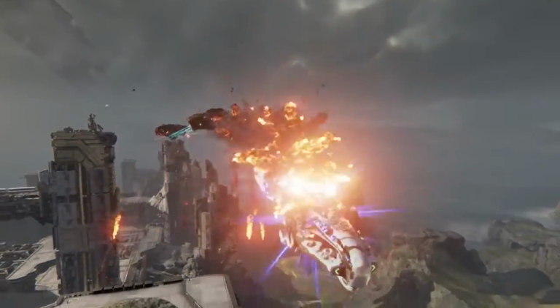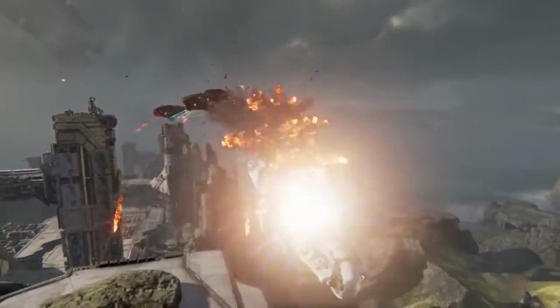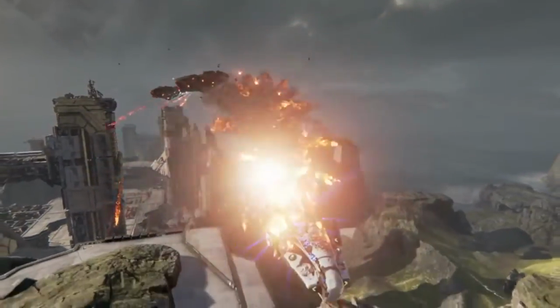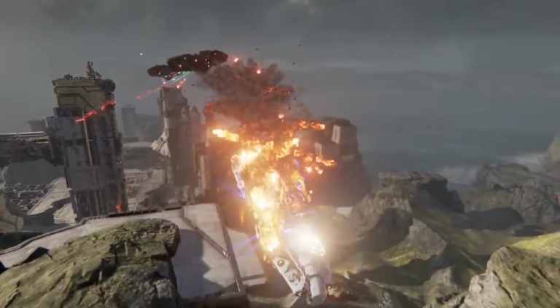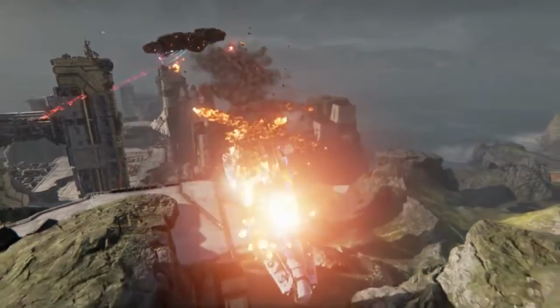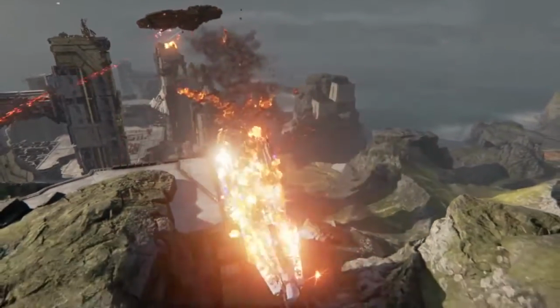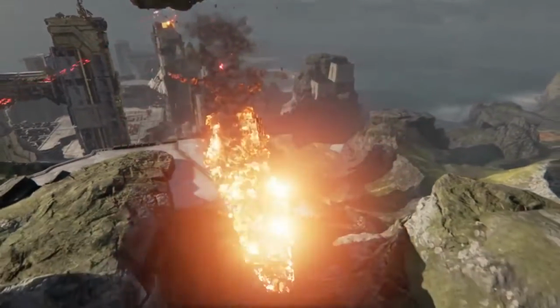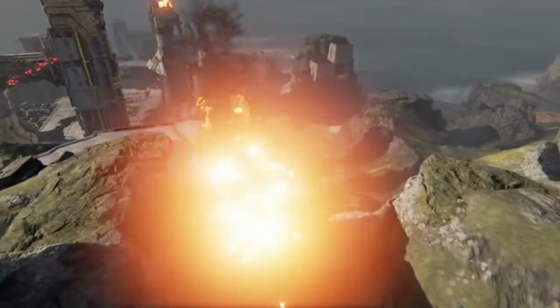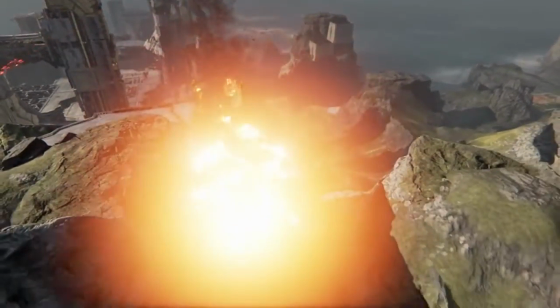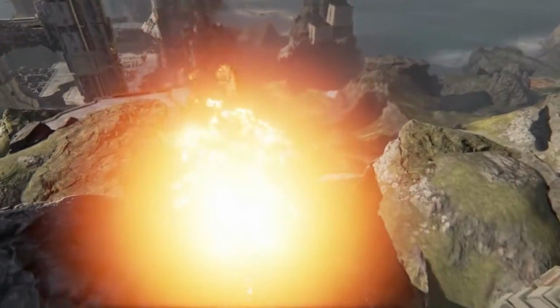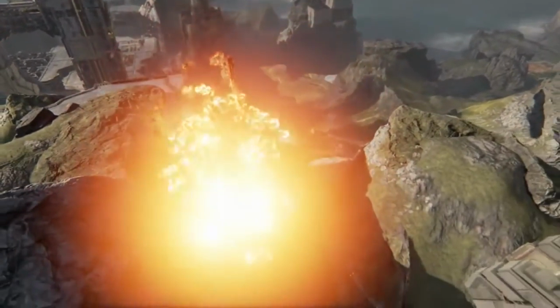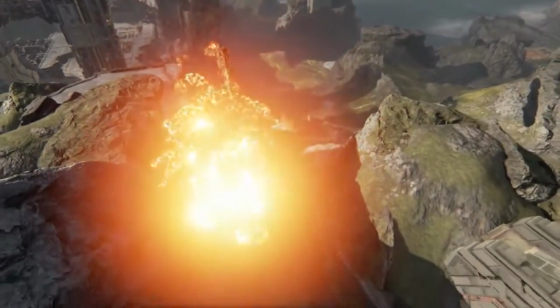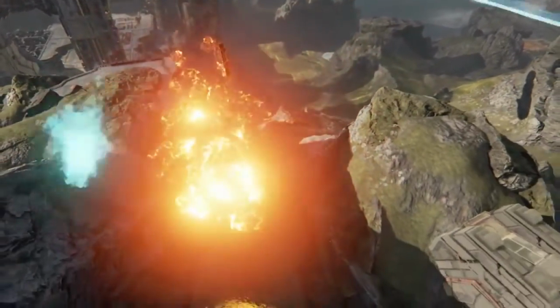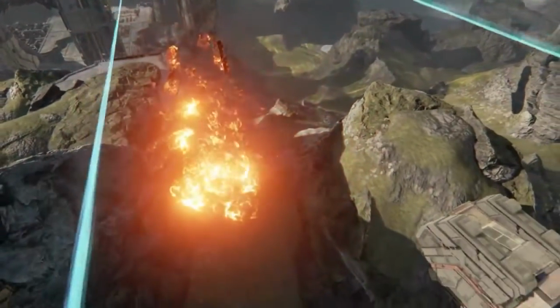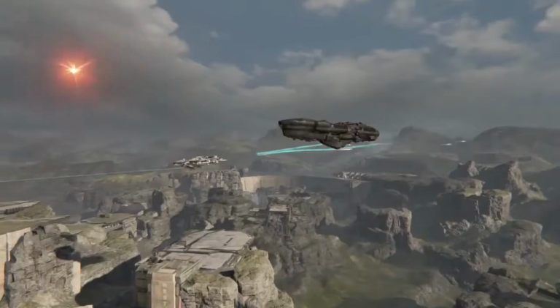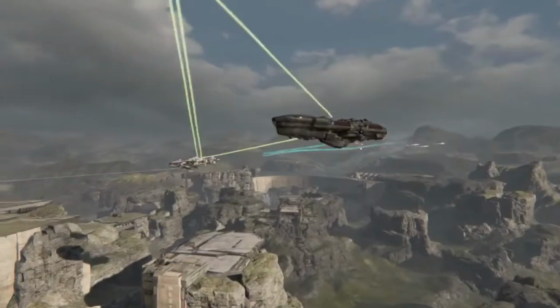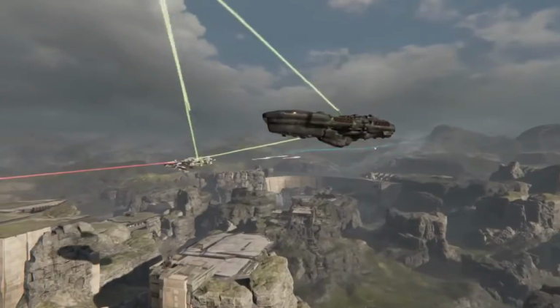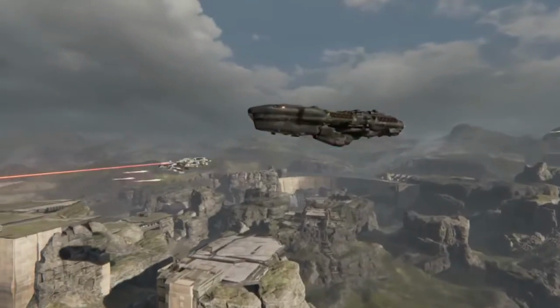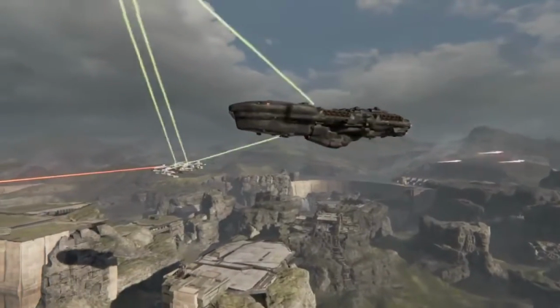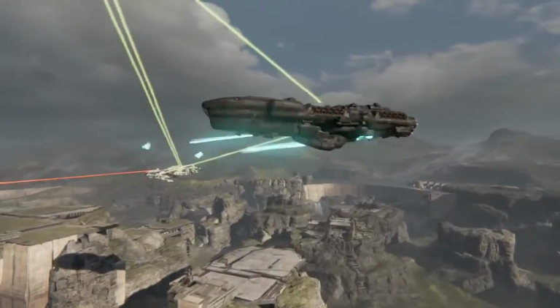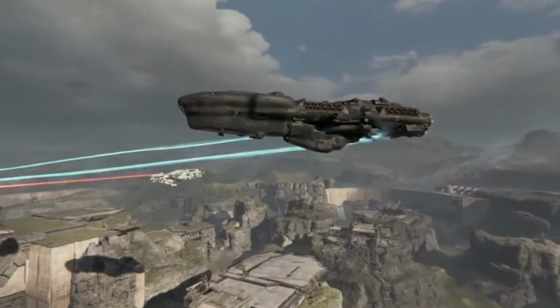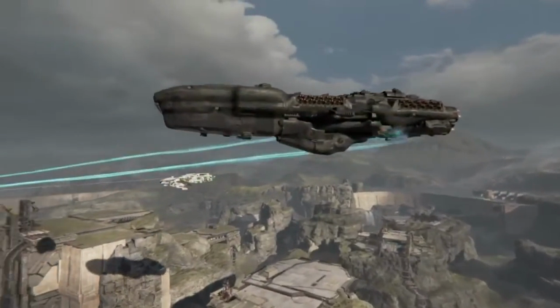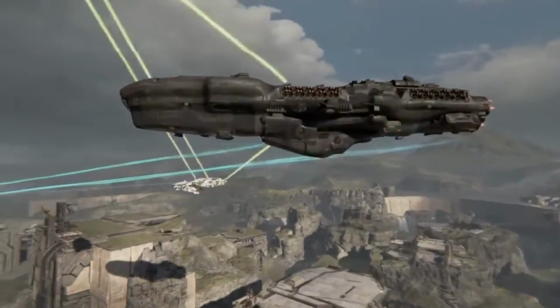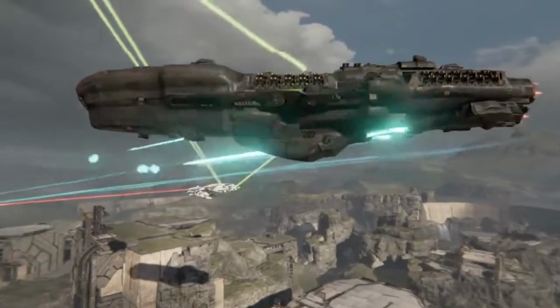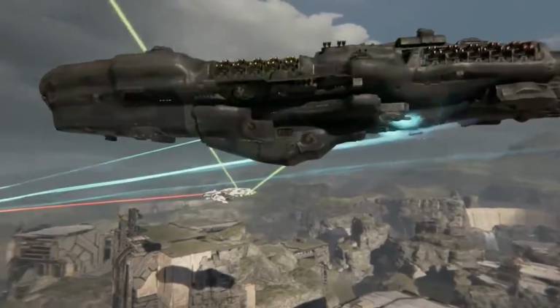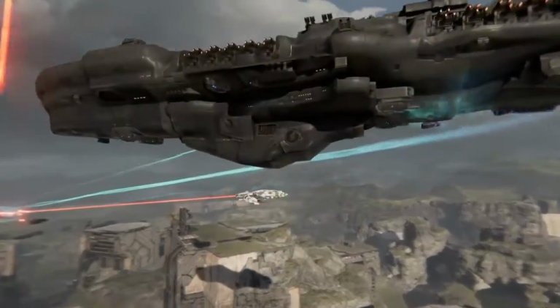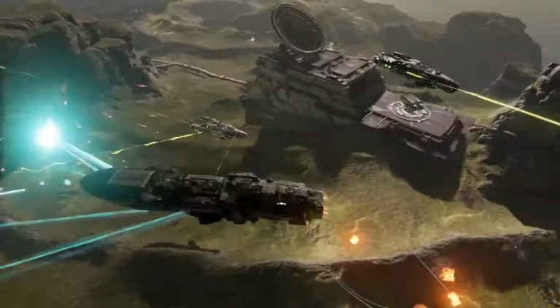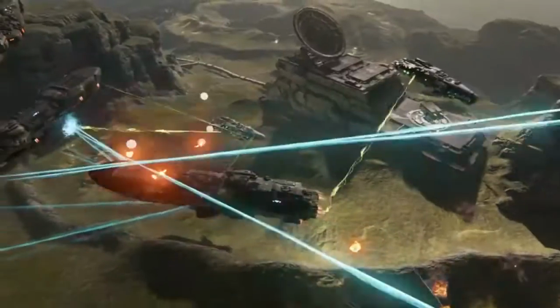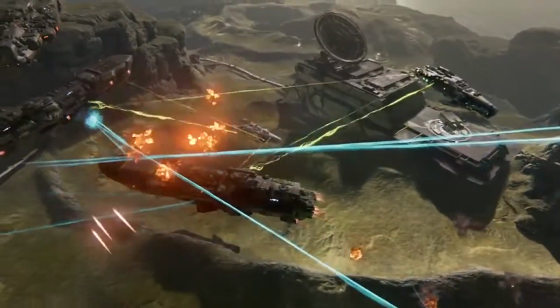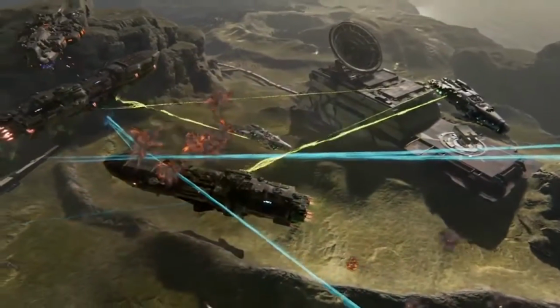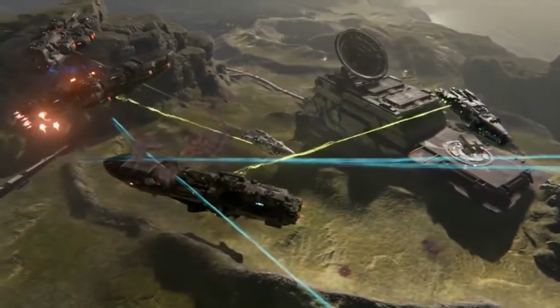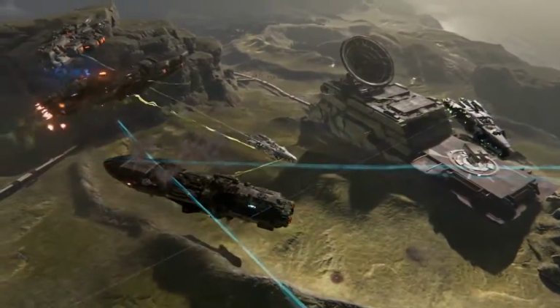Enemy destroyers will seek to cut the tactical cruiser's lifeline. Cruiser captains should wait for a destroyer escort before moving in to support a dreadnought.